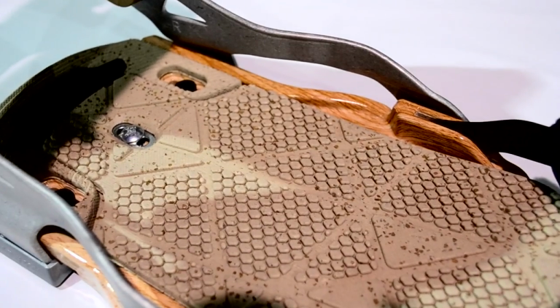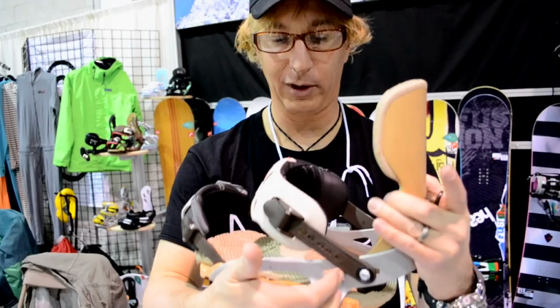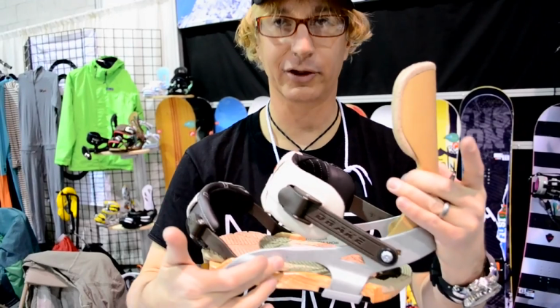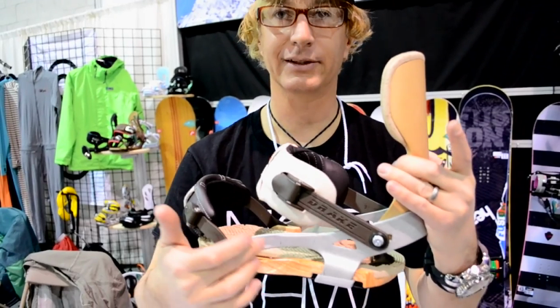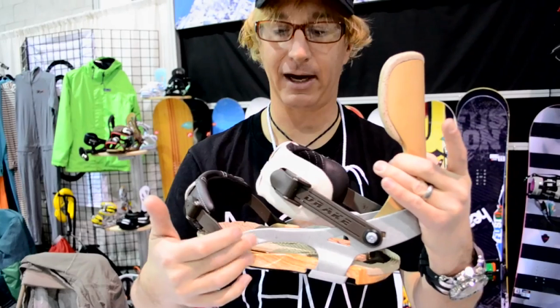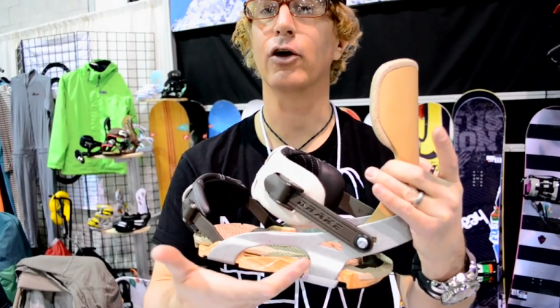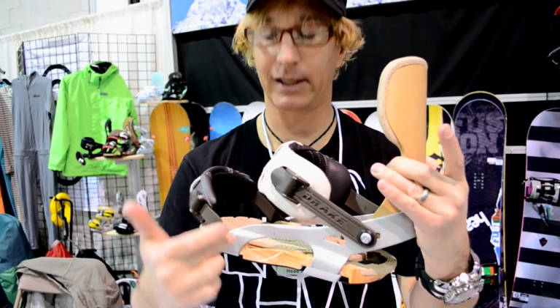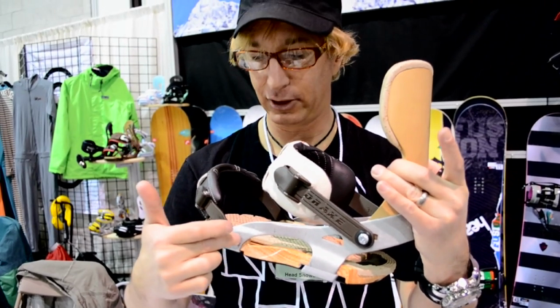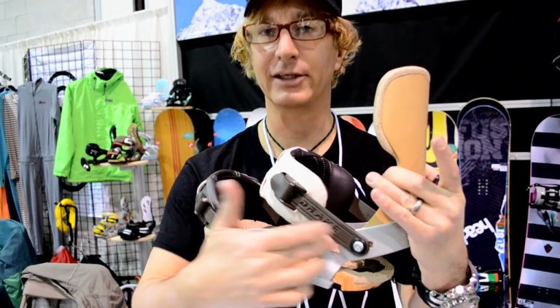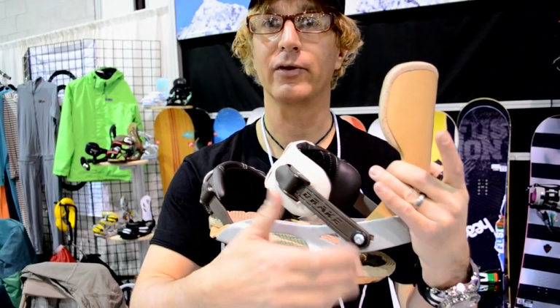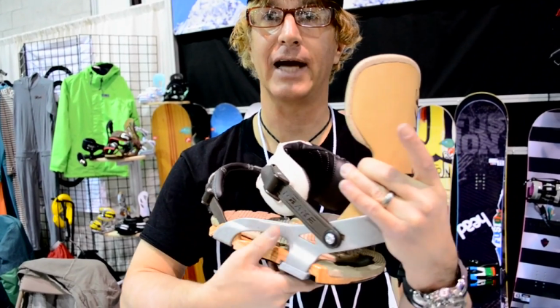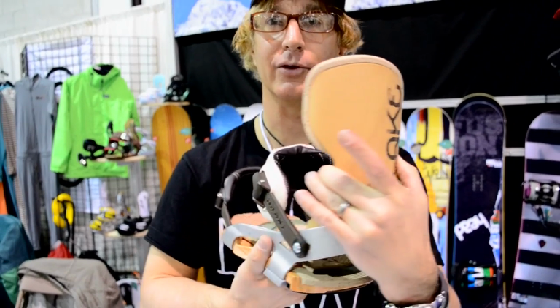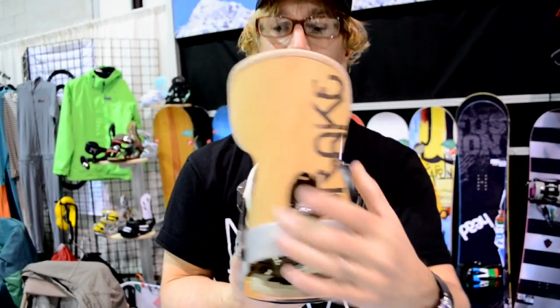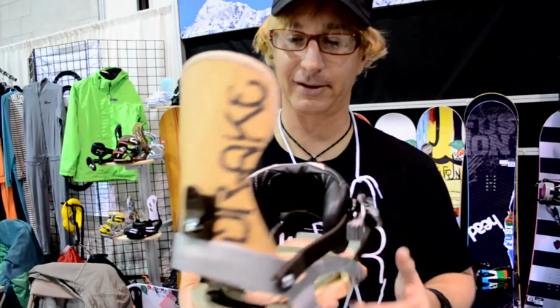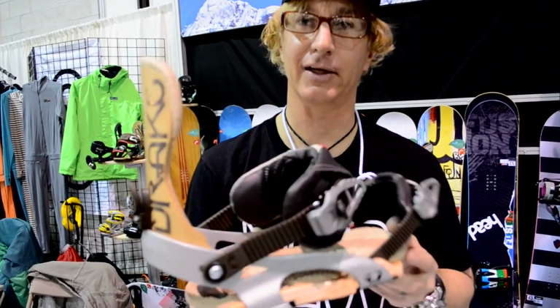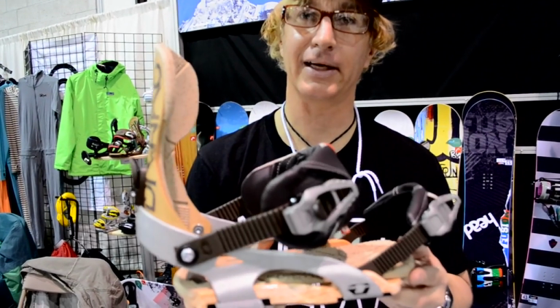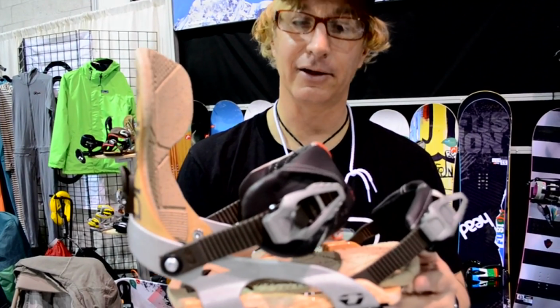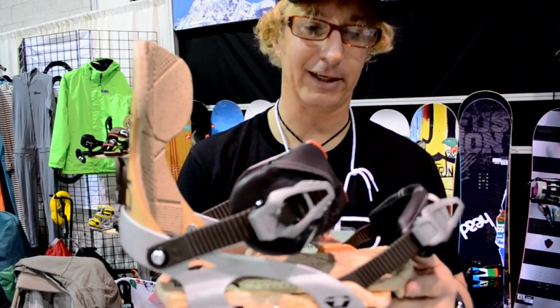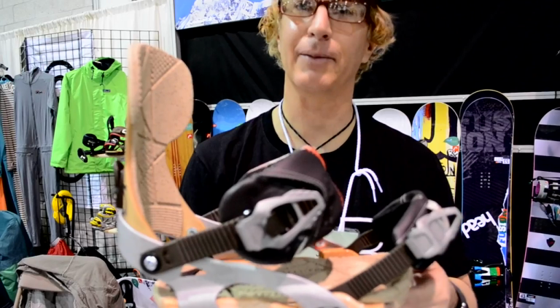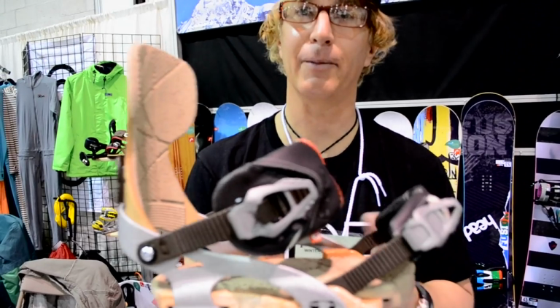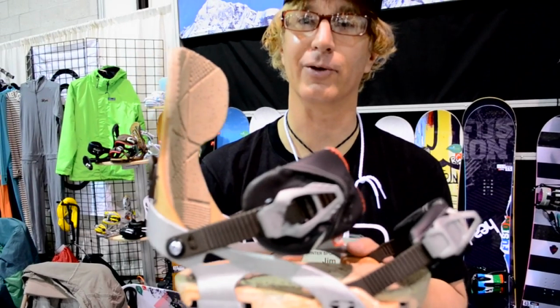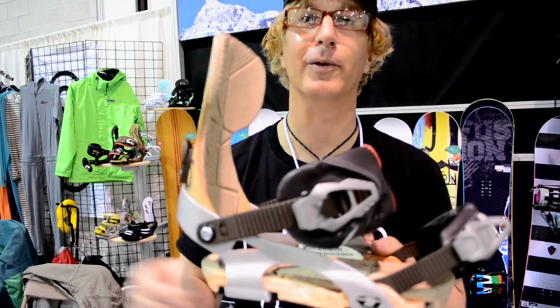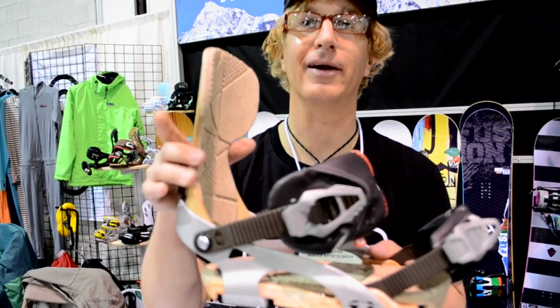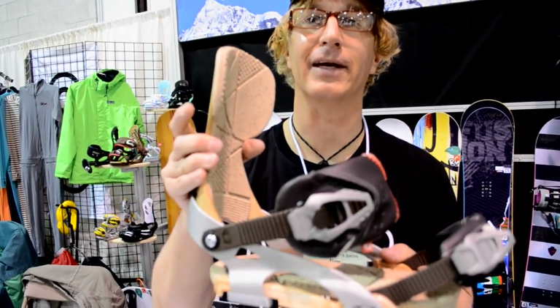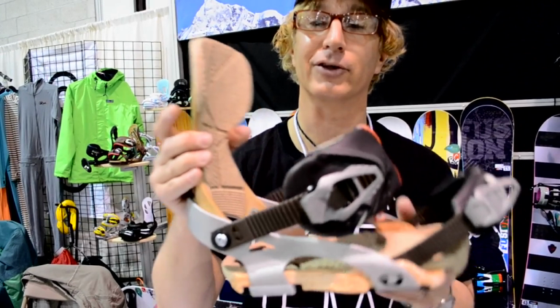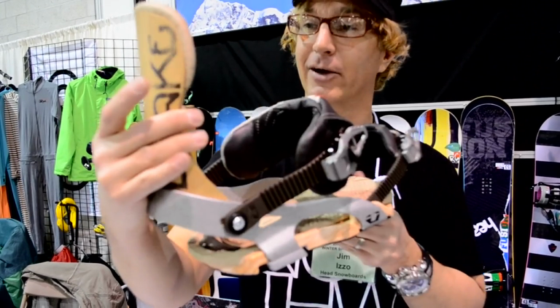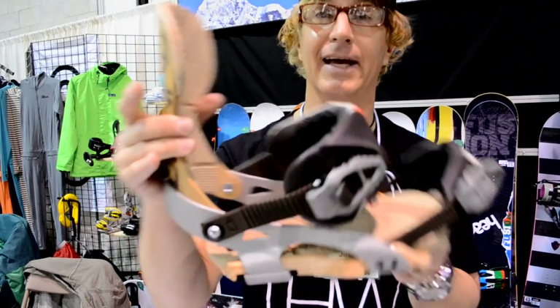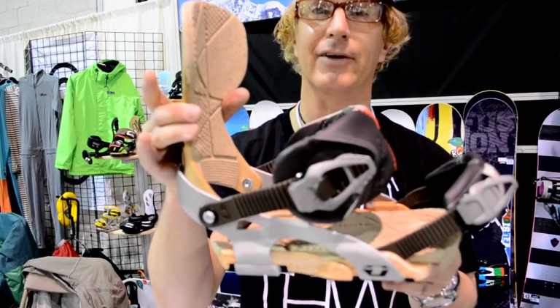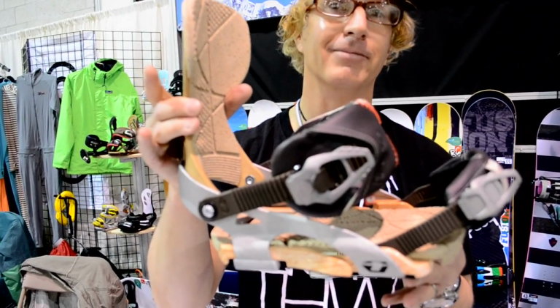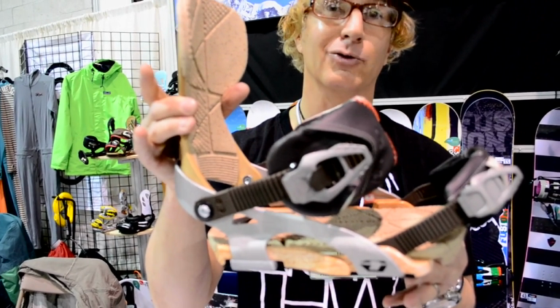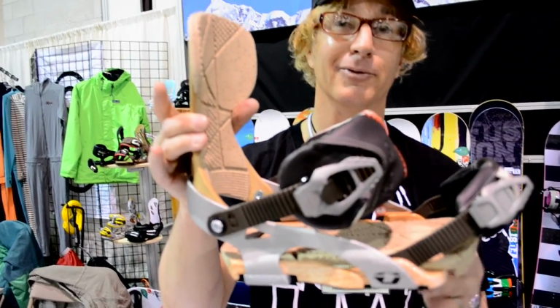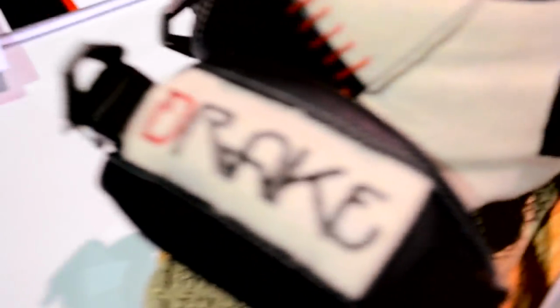What we're also doing is it's eco-friendly, so the paint job over here is non-permuting, environmentally friendly binding. Drake is stepping it up and doing a little bit more and being the first on the market in innovation. That's what we're going to do. It'll be awesome.